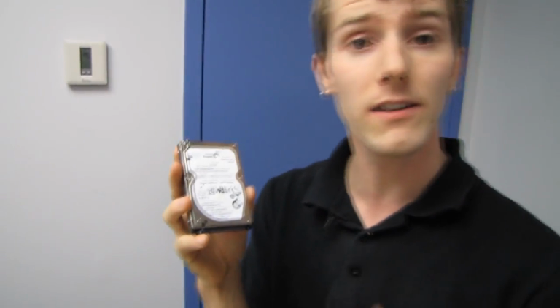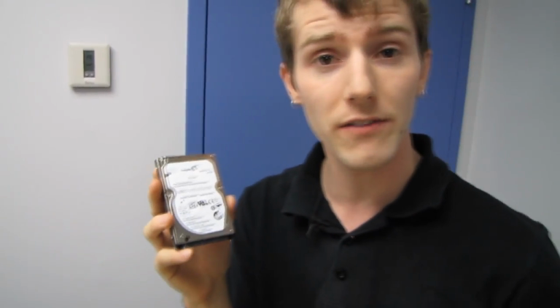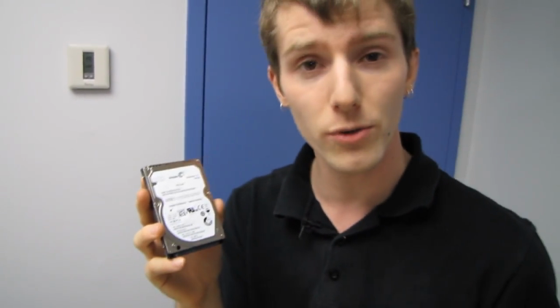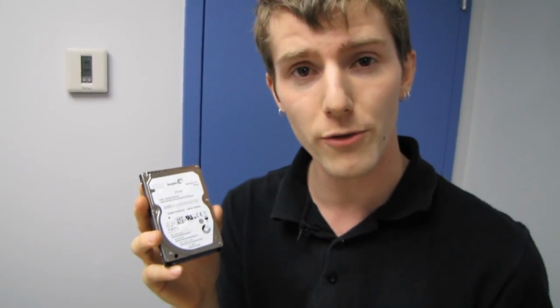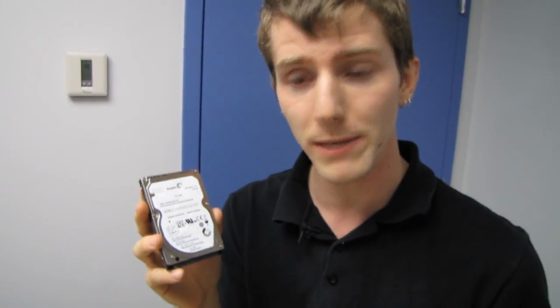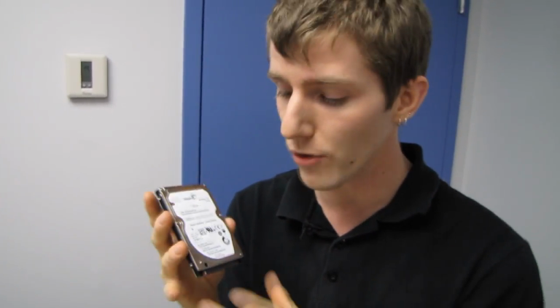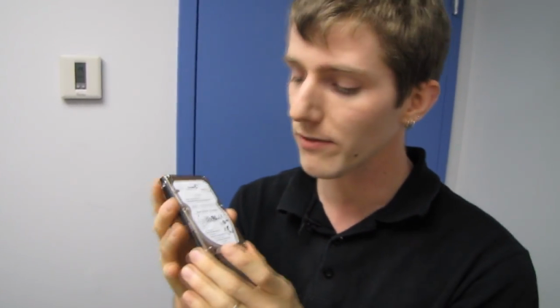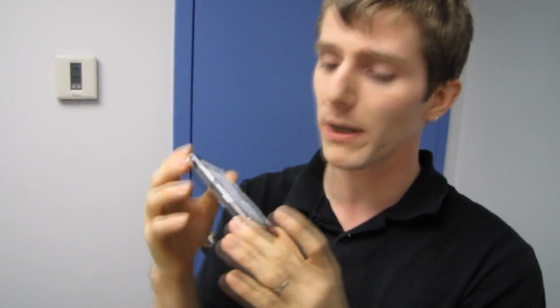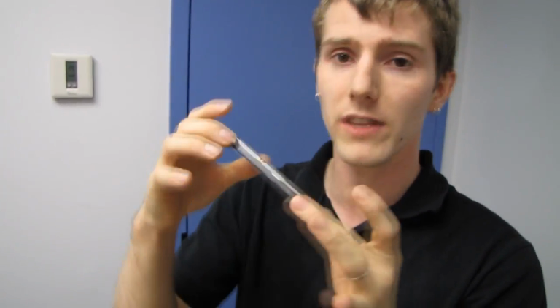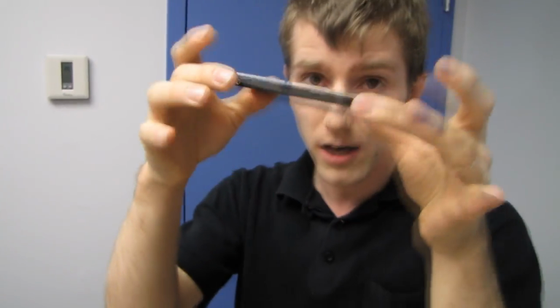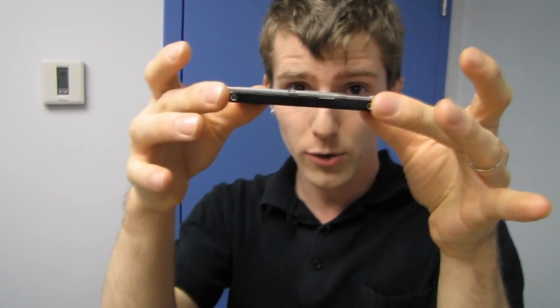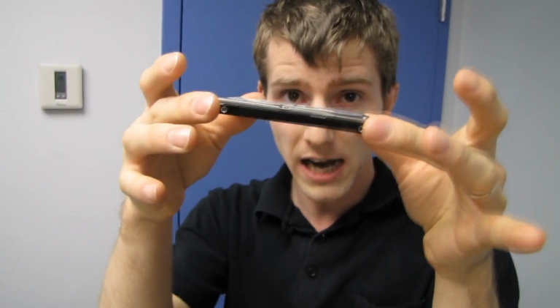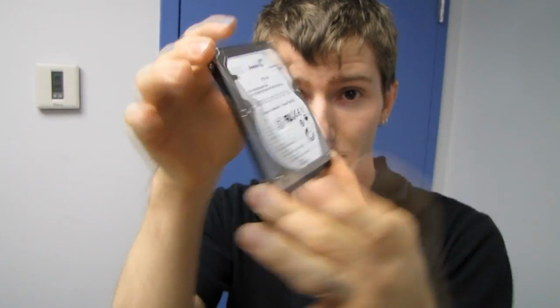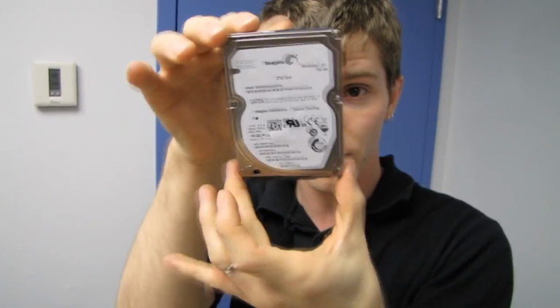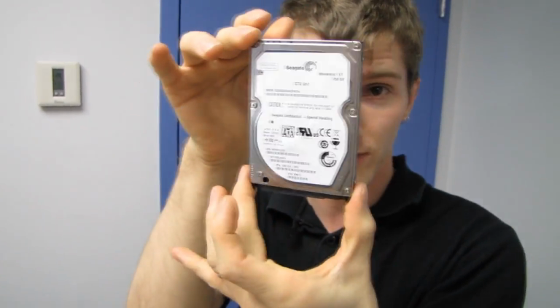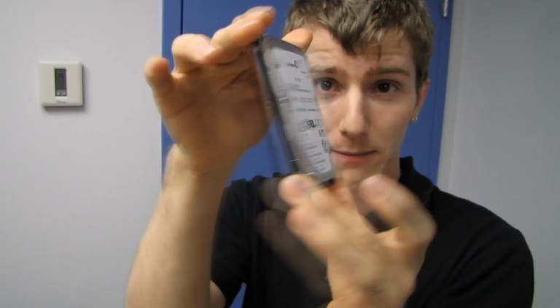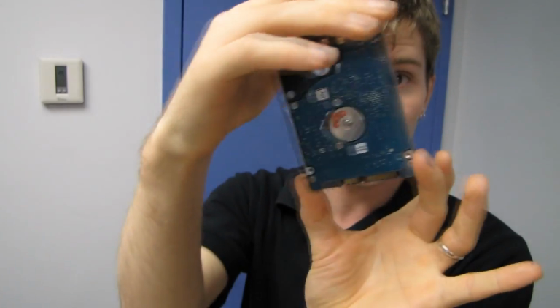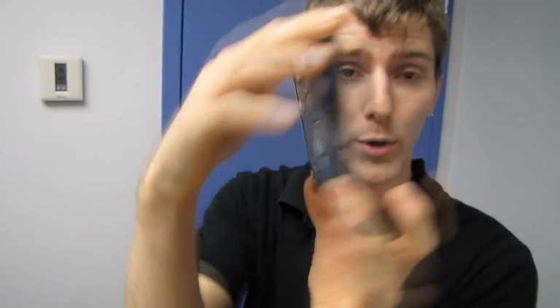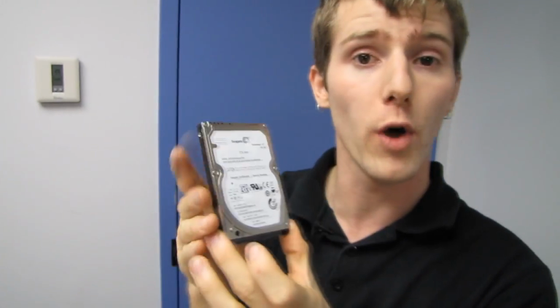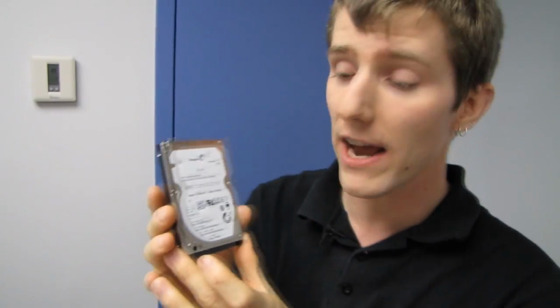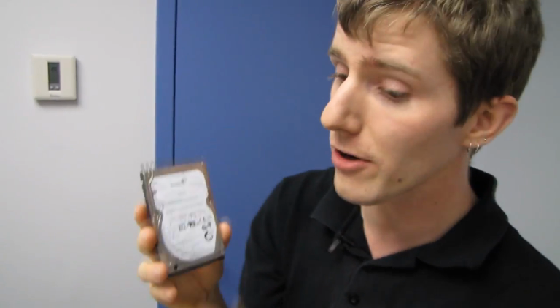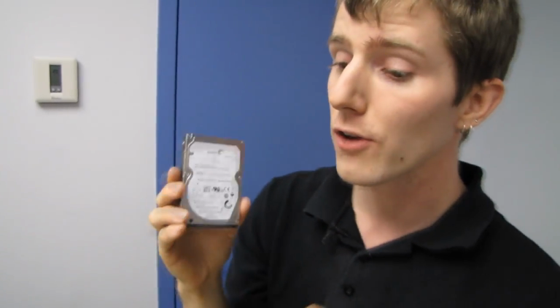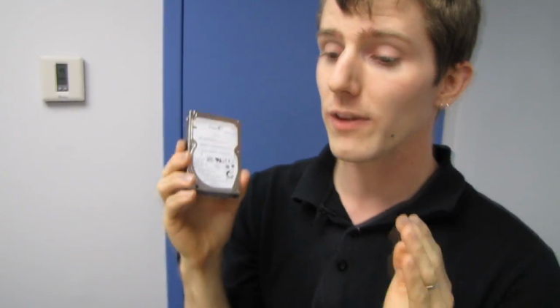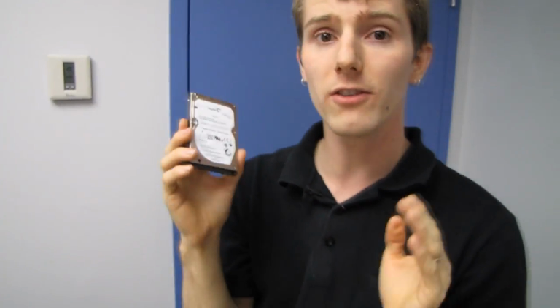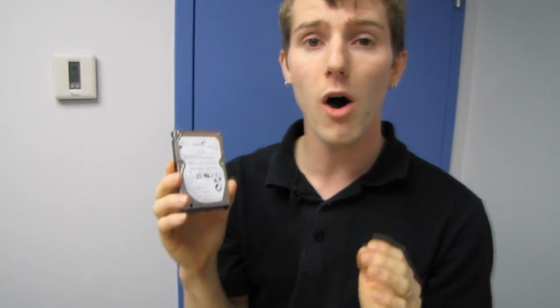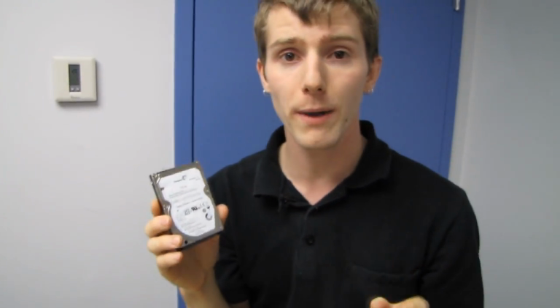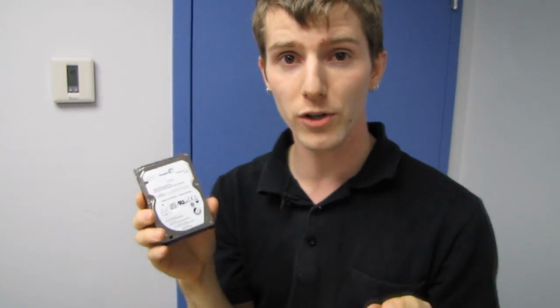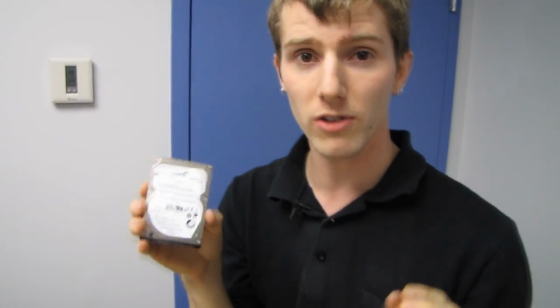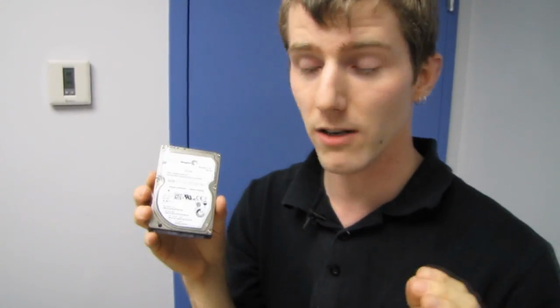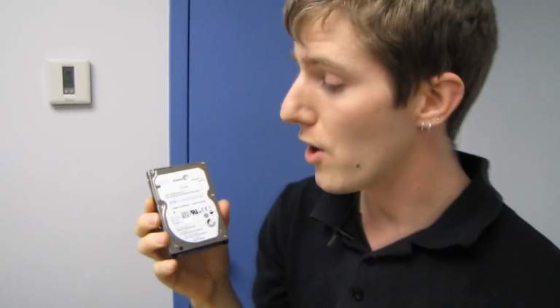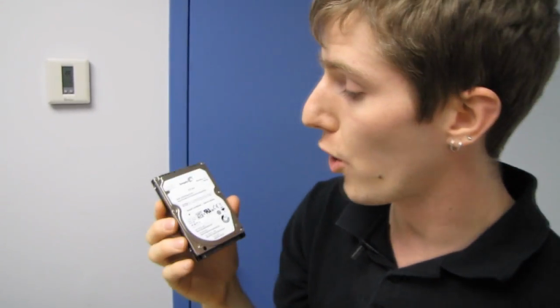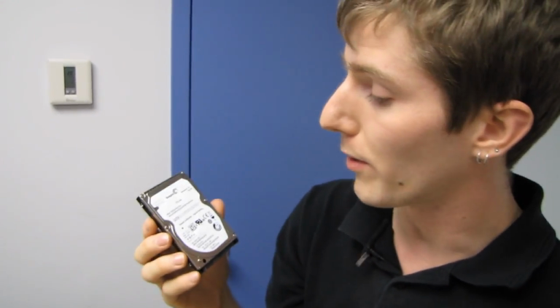It's still a 7200 RPM drive, in spite of the 2.5 inch slim notebook form factor. So this is all about use in notebooks.